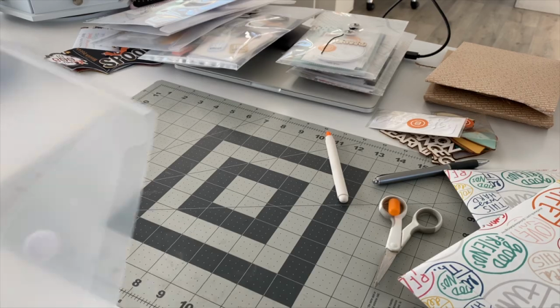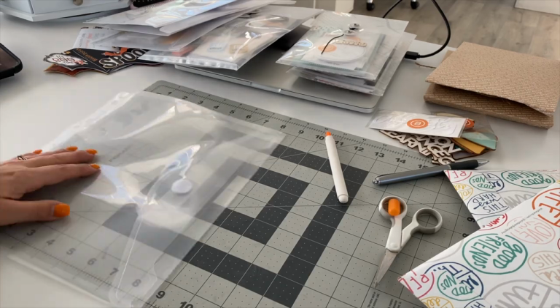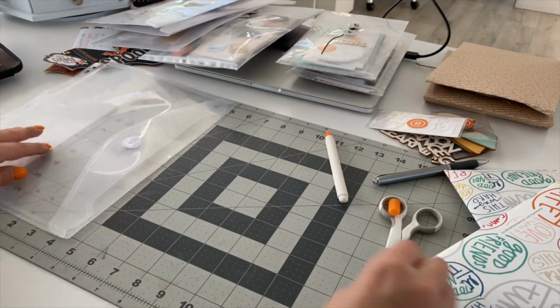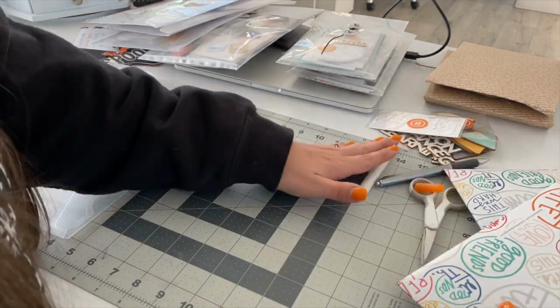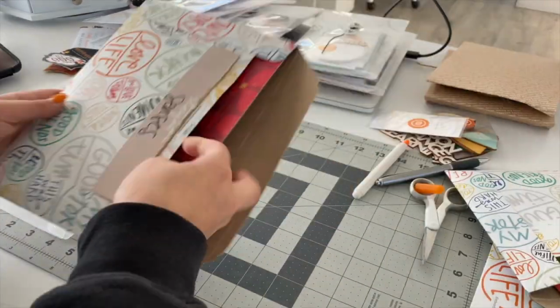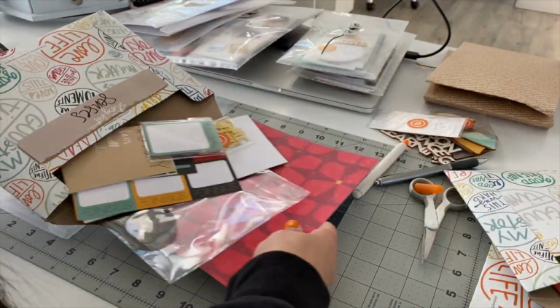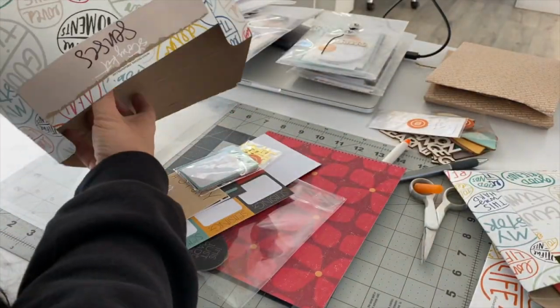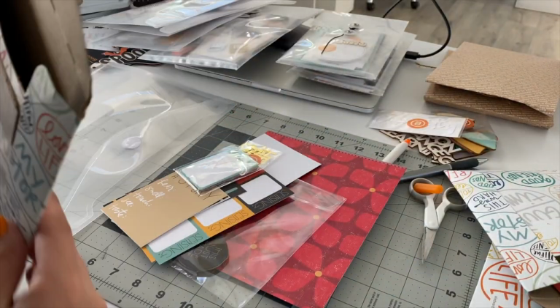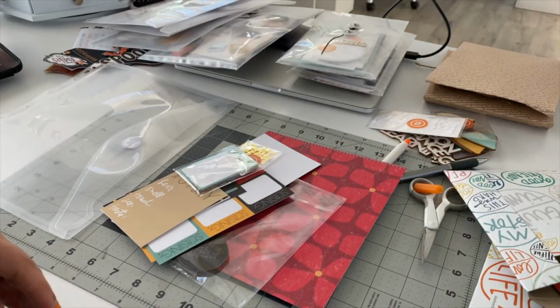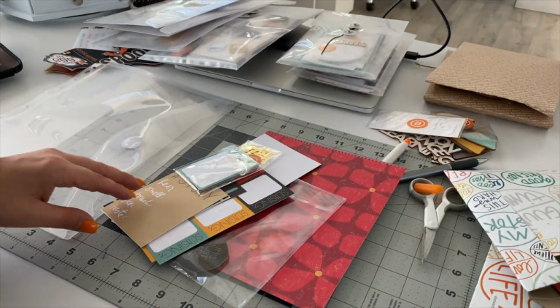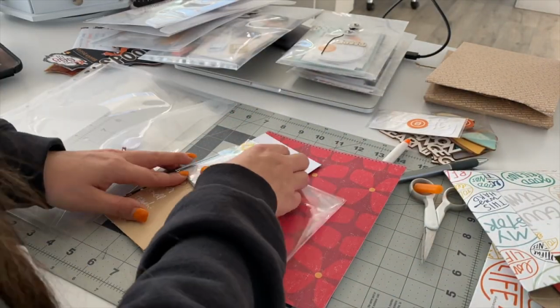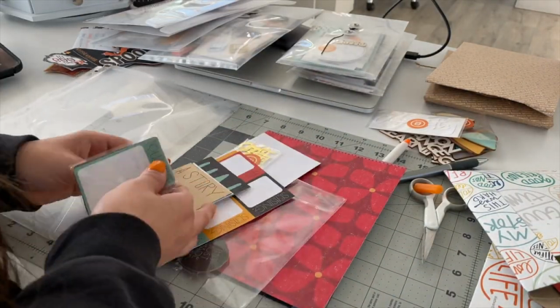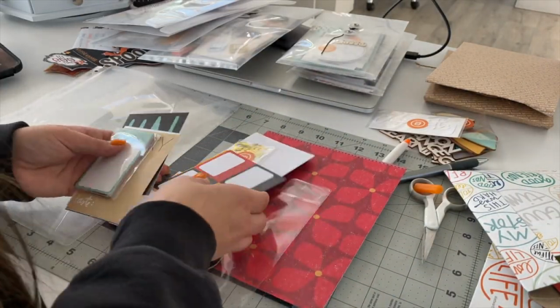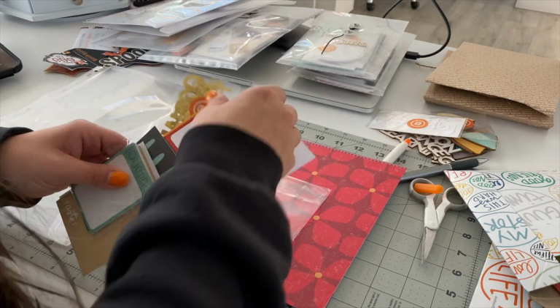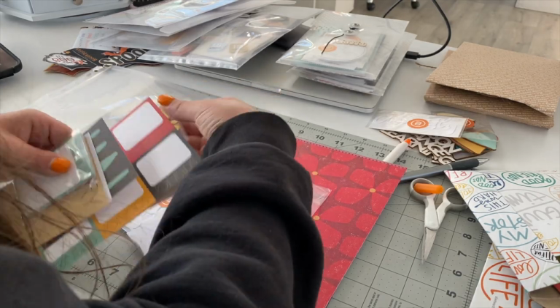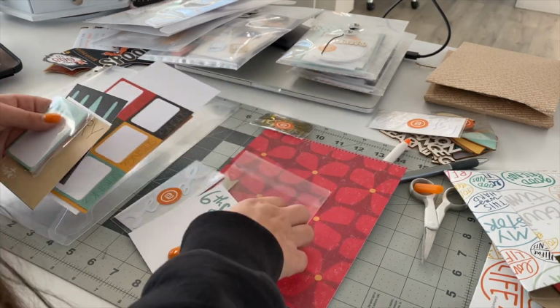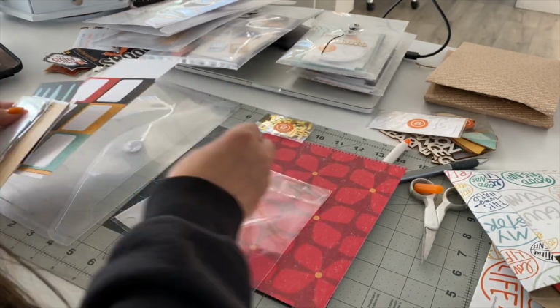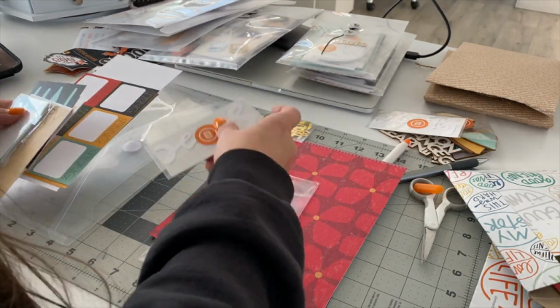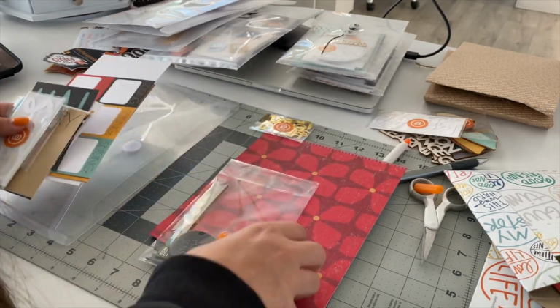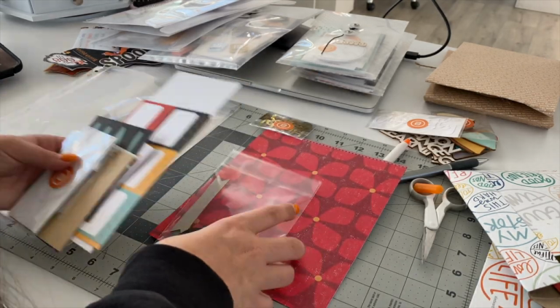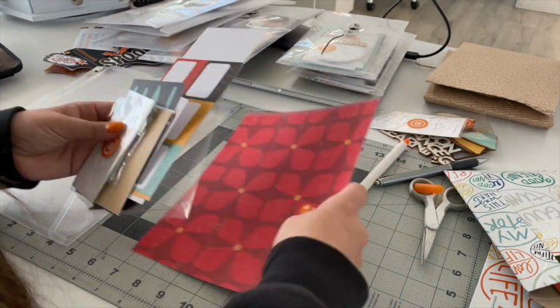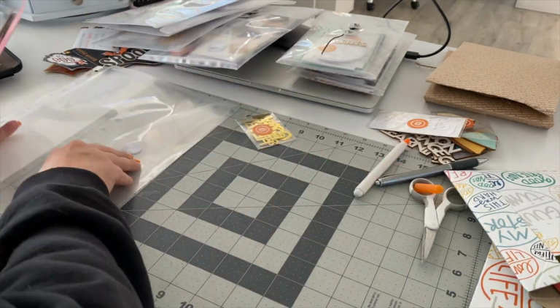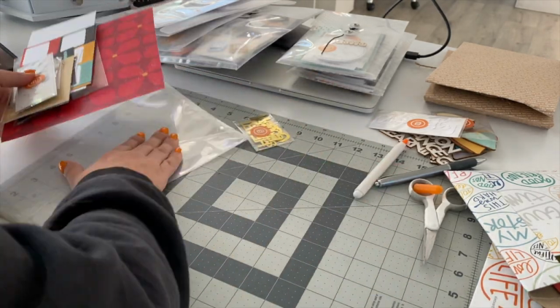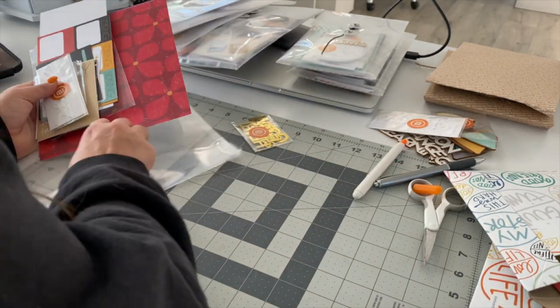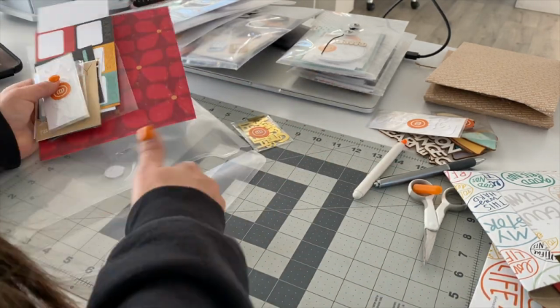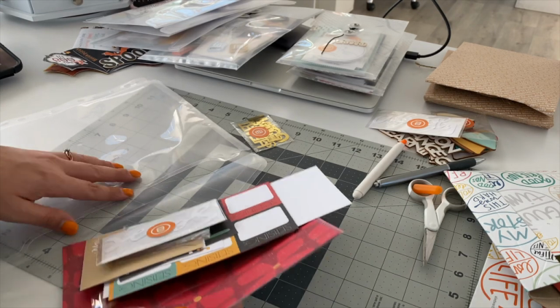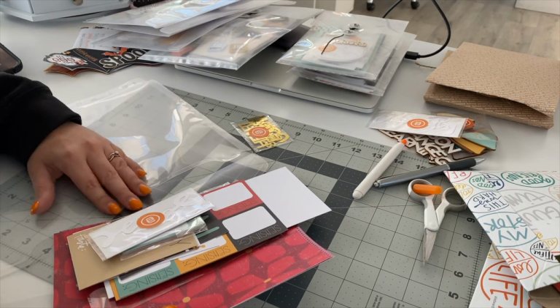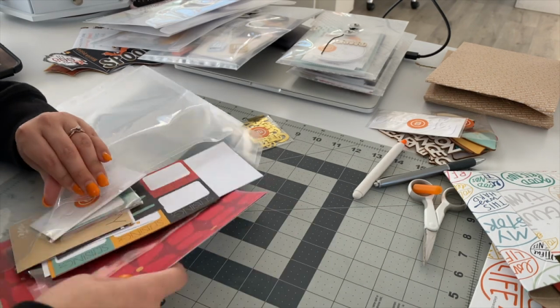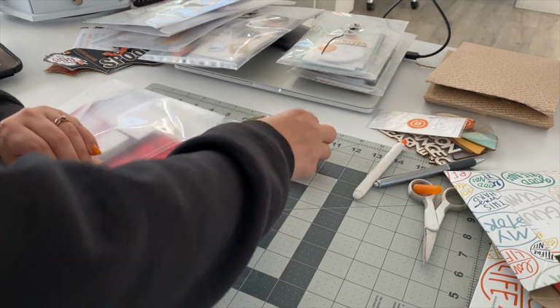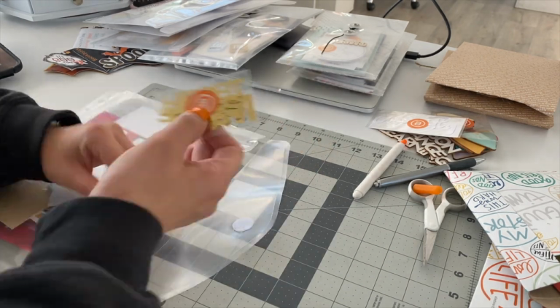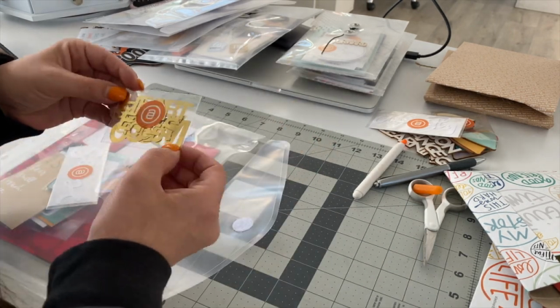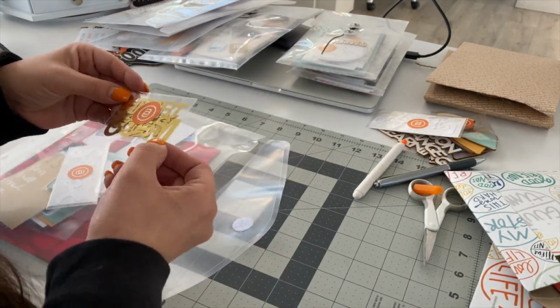Here's another view of me going through a kit. That little stack on the right side — that's the stack where I've pulled different elements from each kit that are kind of basic and that I can organize in a different way.